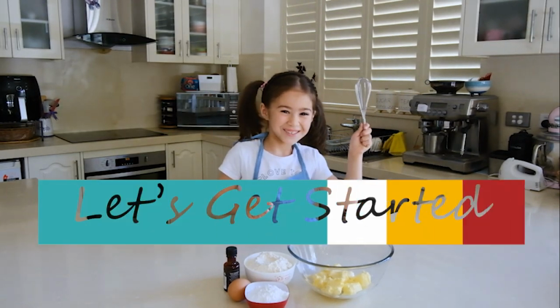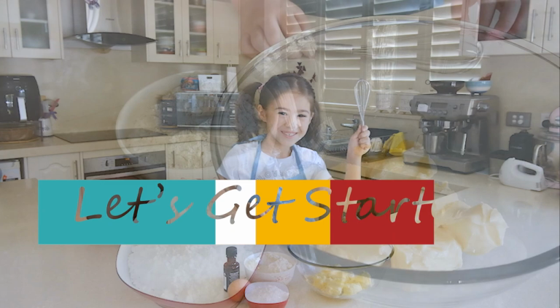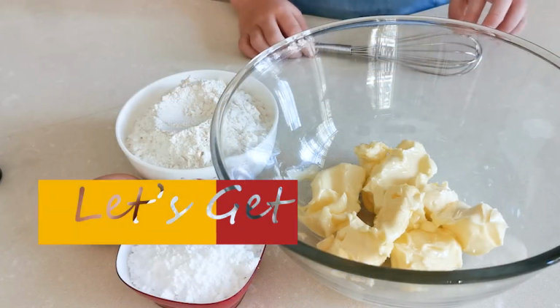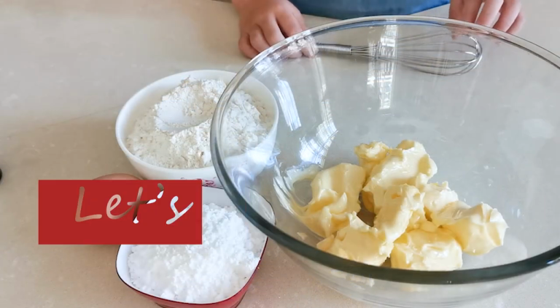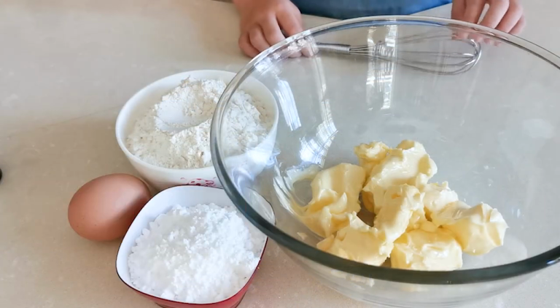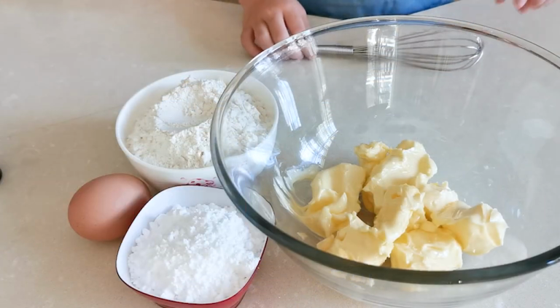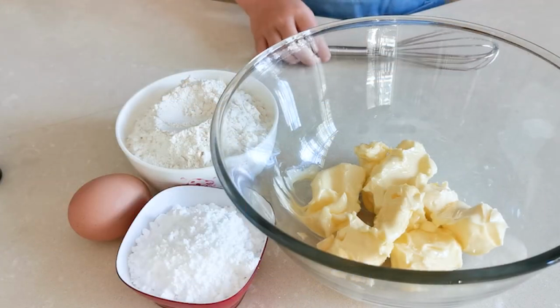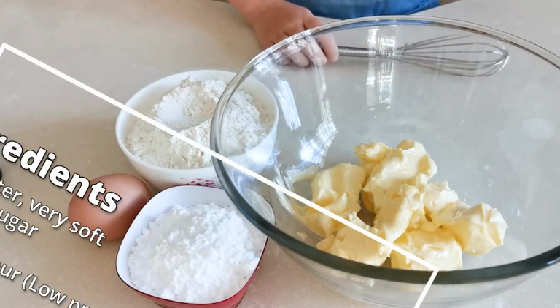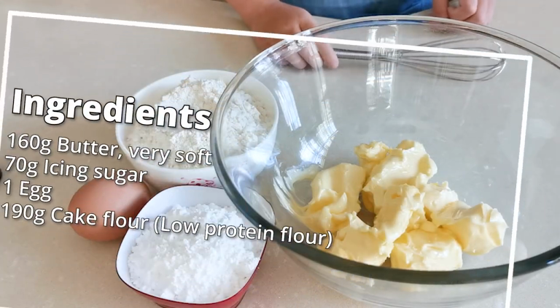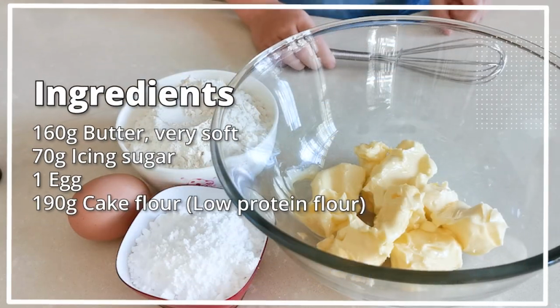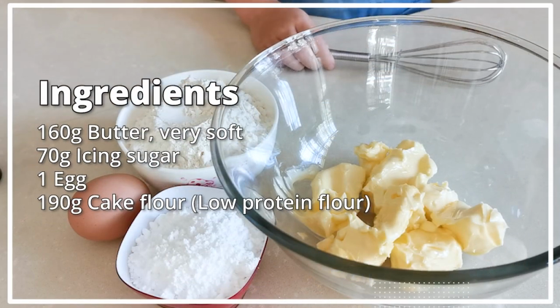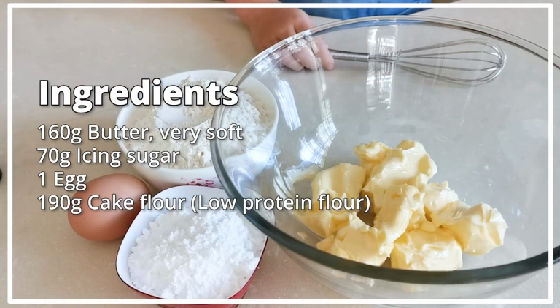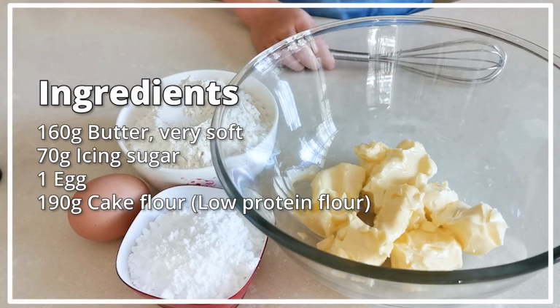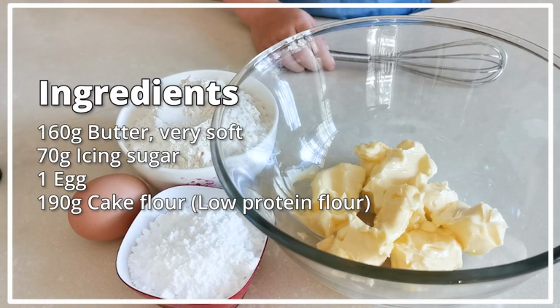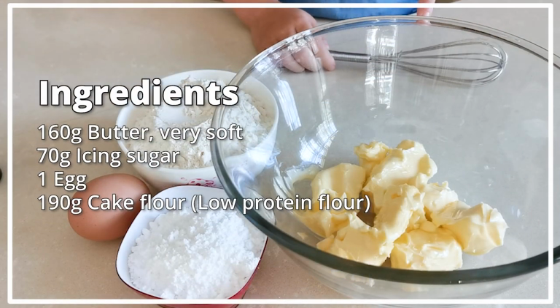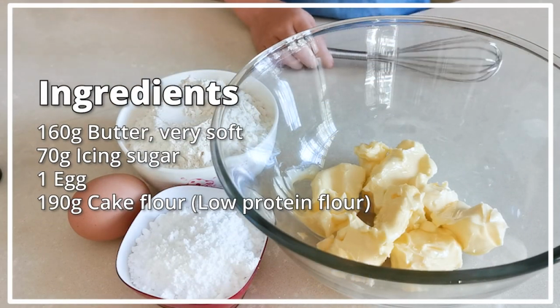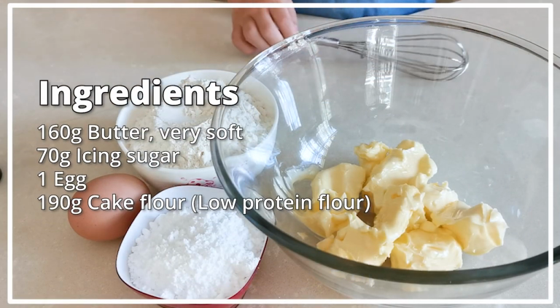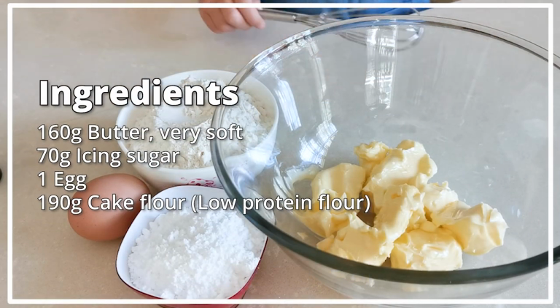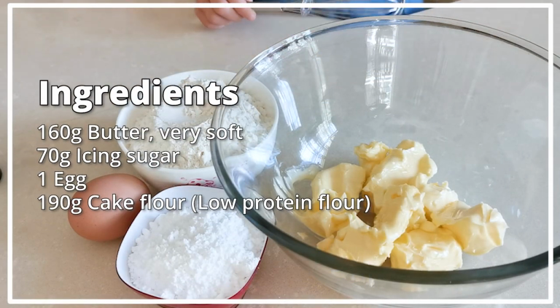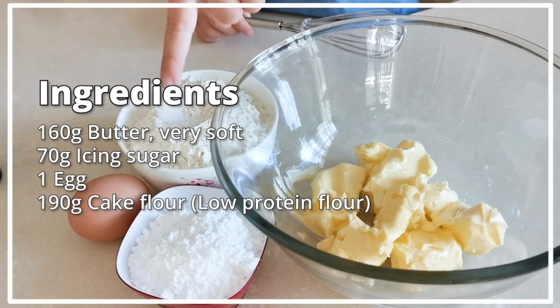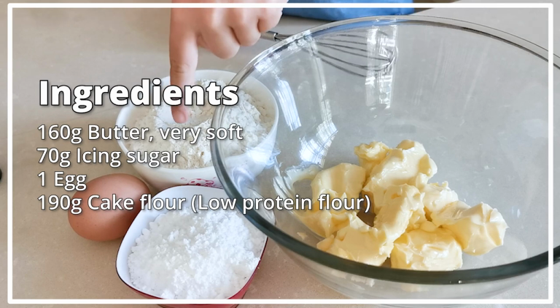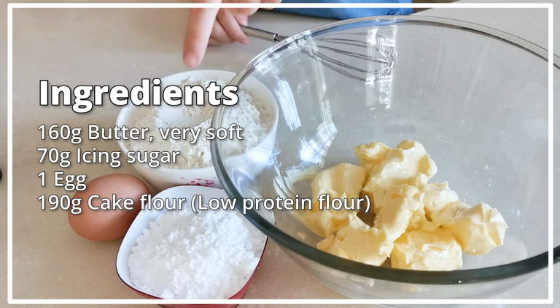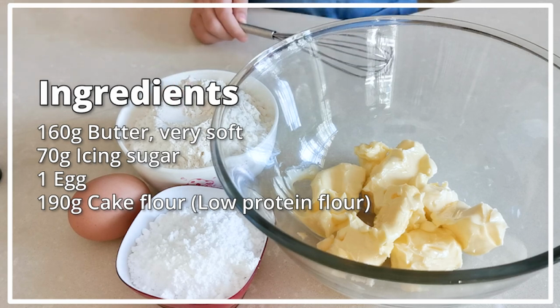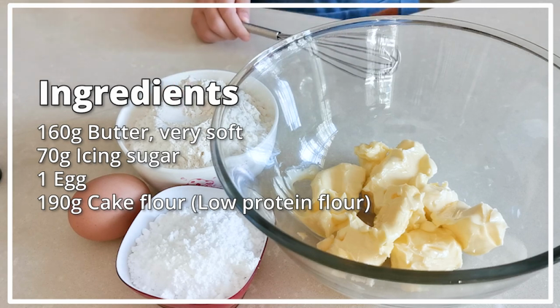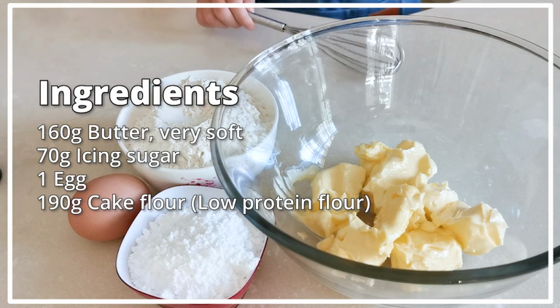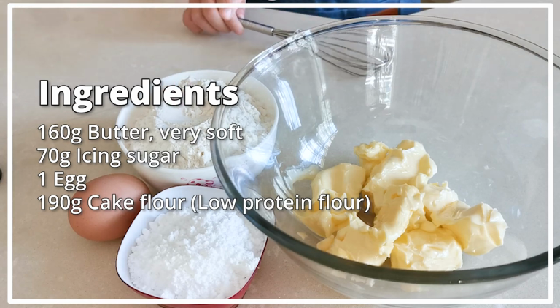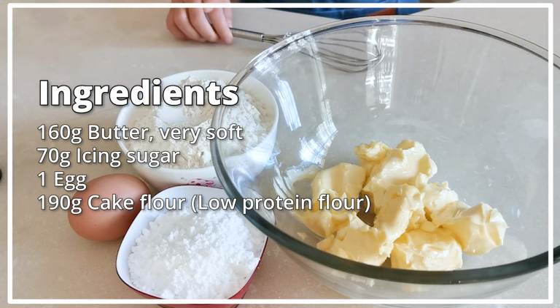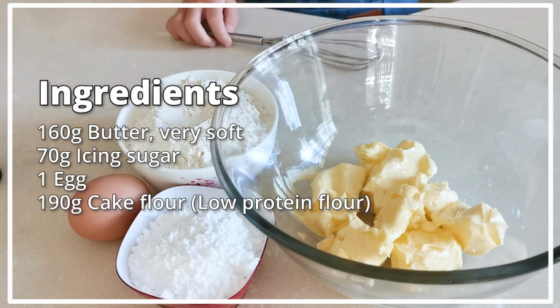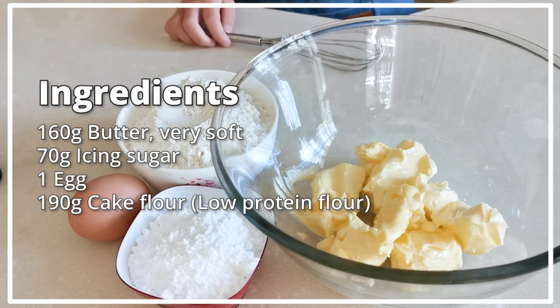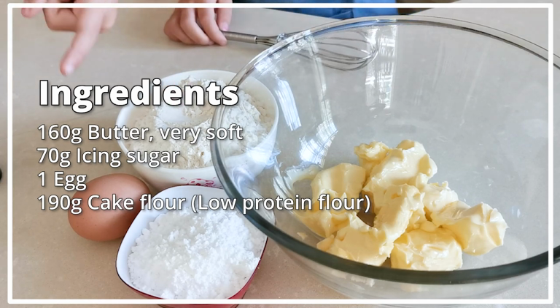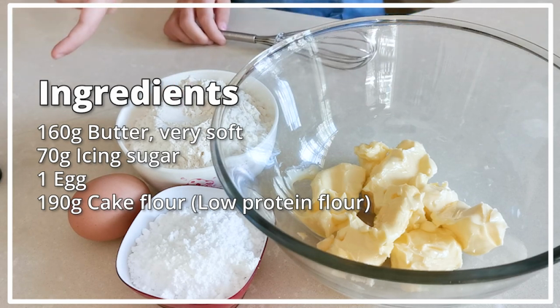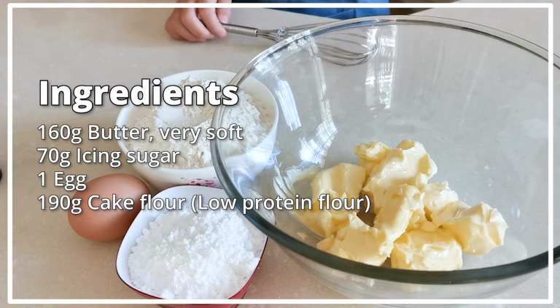The ingredients are very simple: soft butter, icing sugar, cake flour, and an egg.